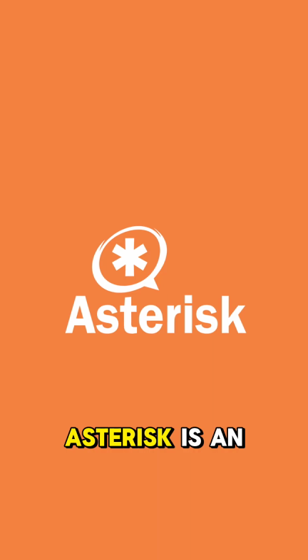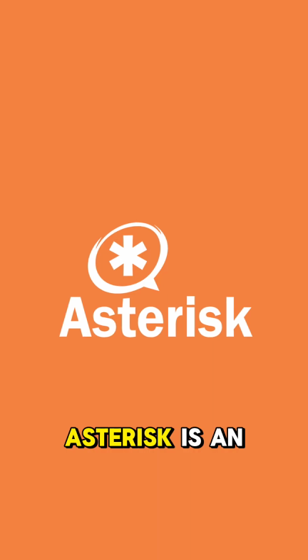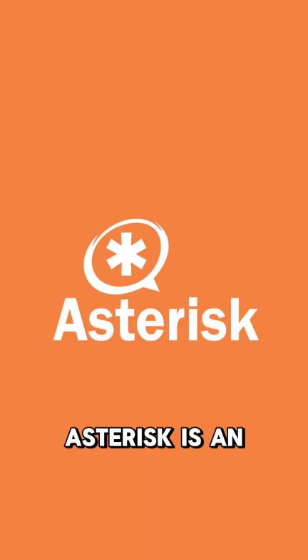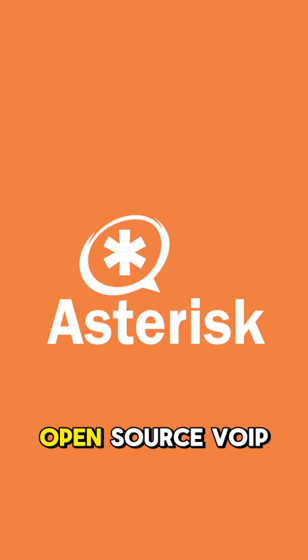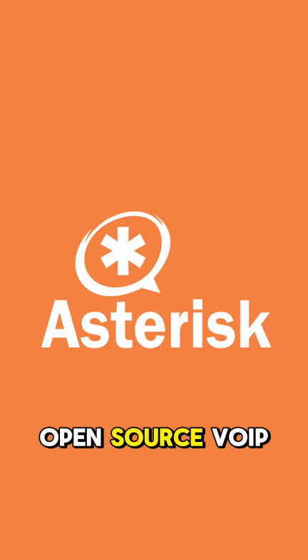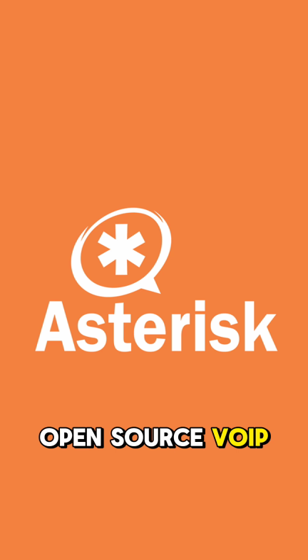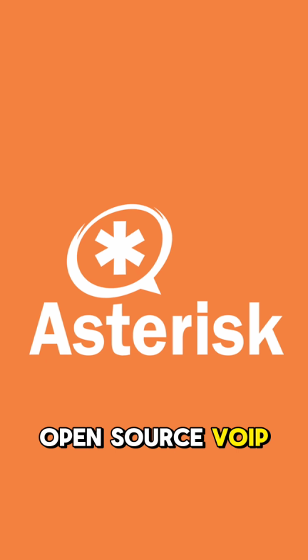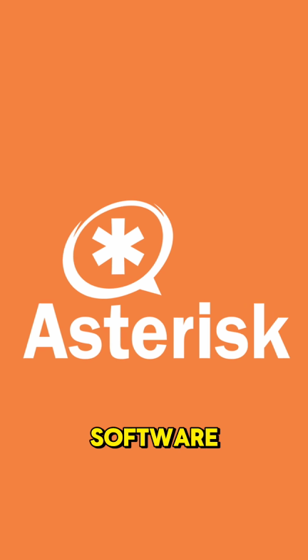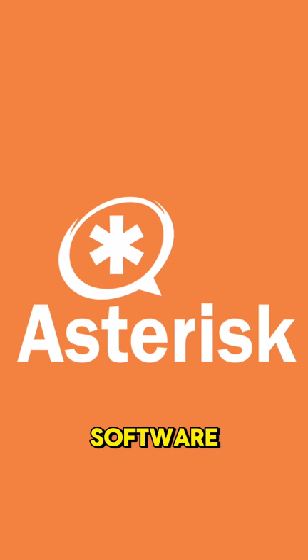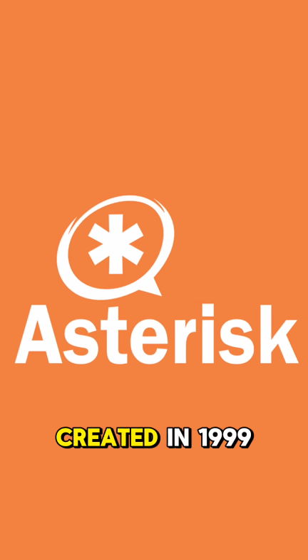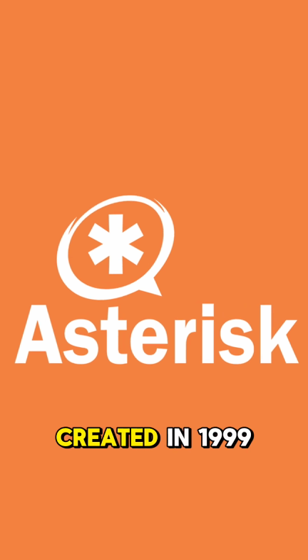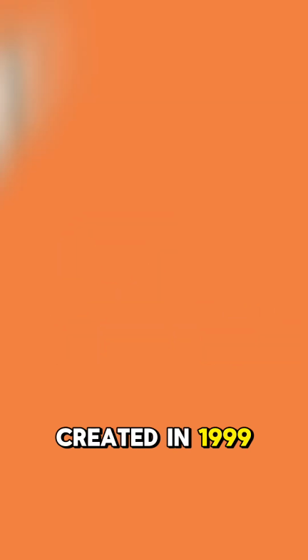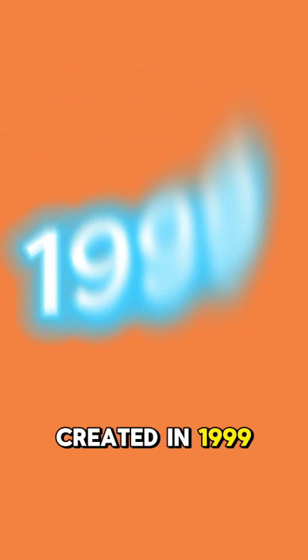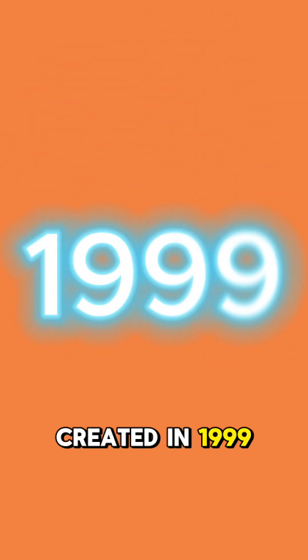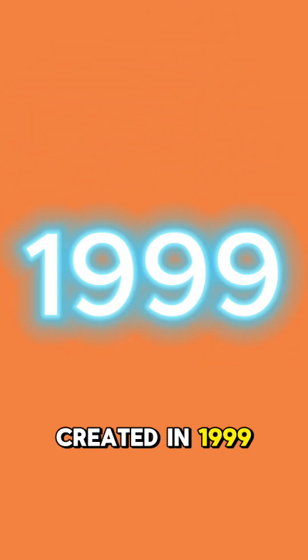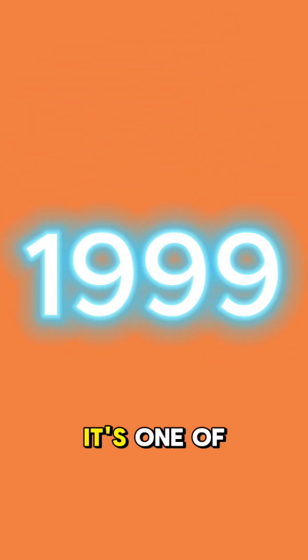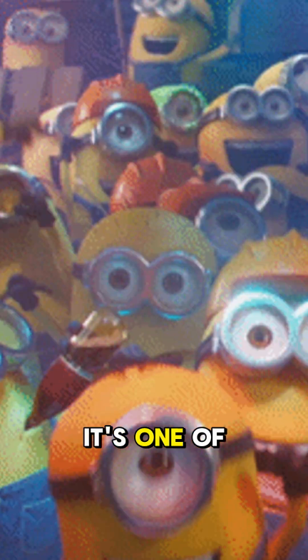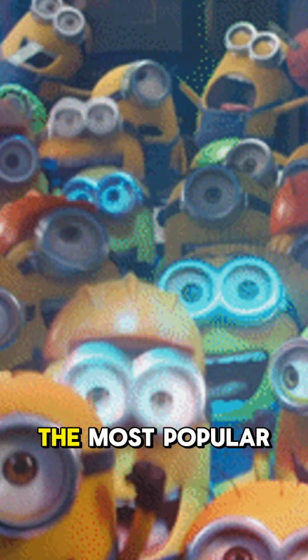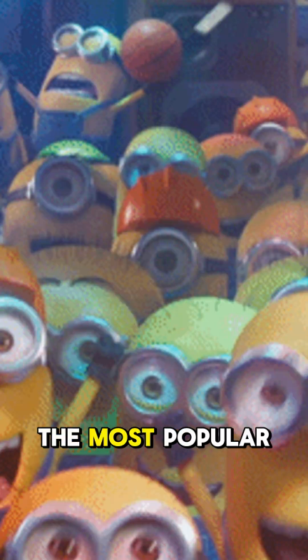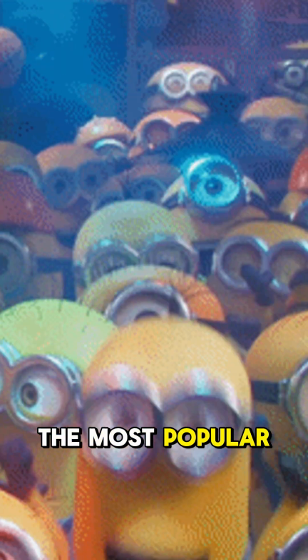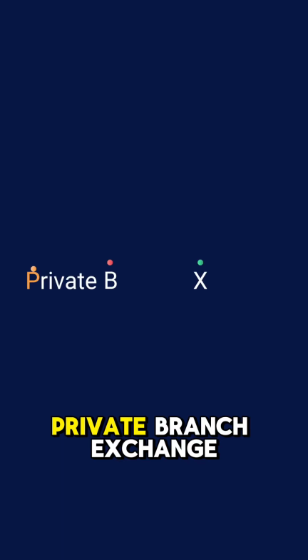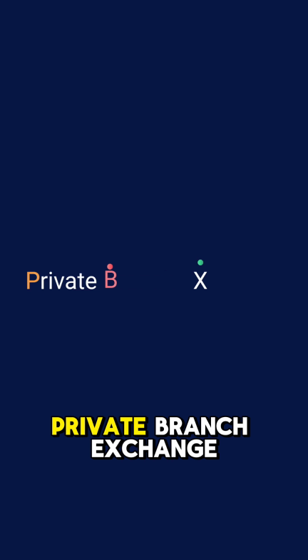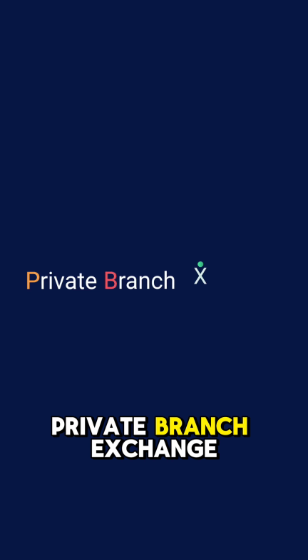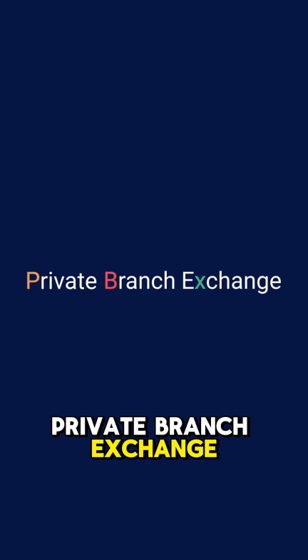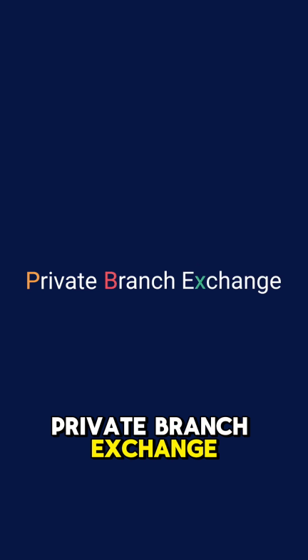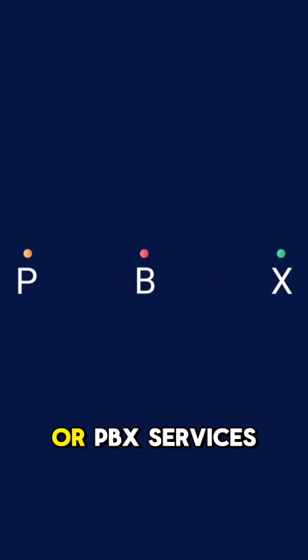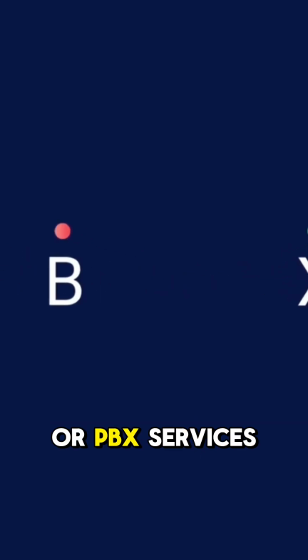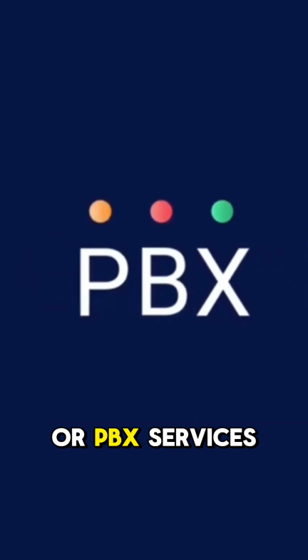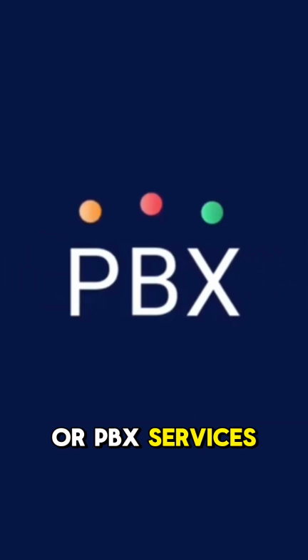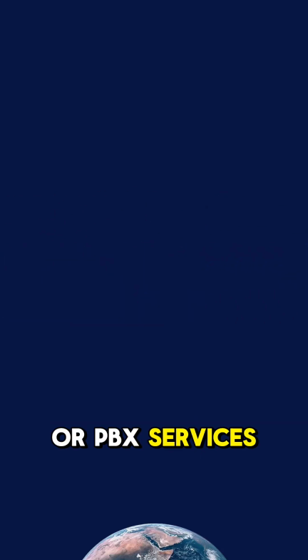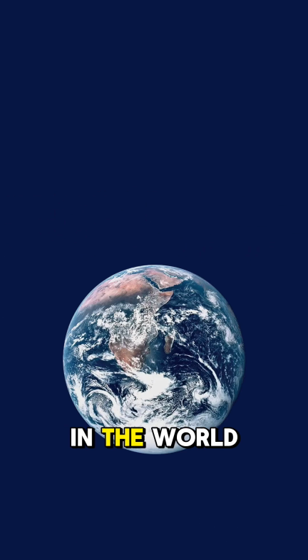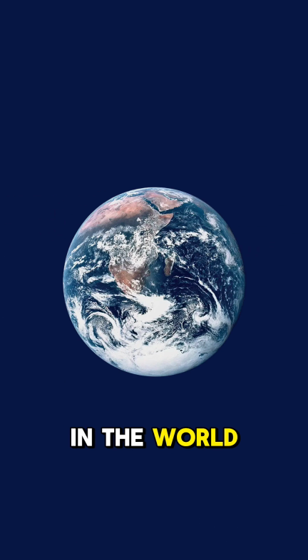Asterisk is an open-source VoIP software created in 1999. It's one of the most popular private branch exchange, or PBX, services in the world.